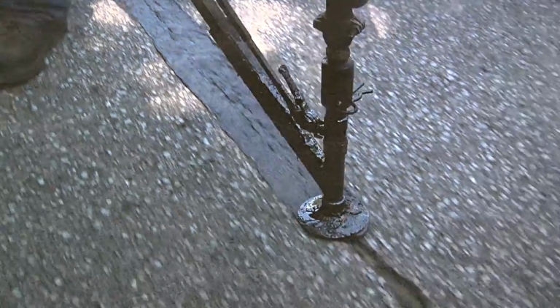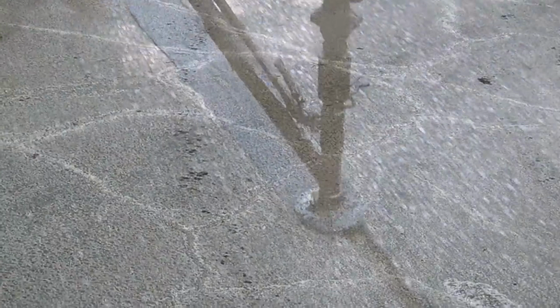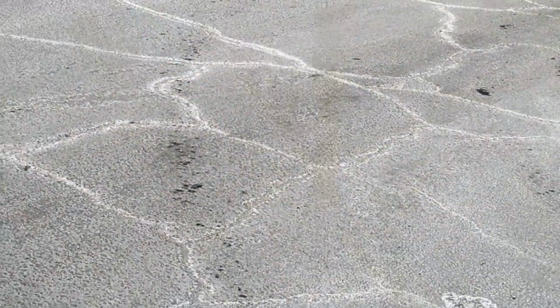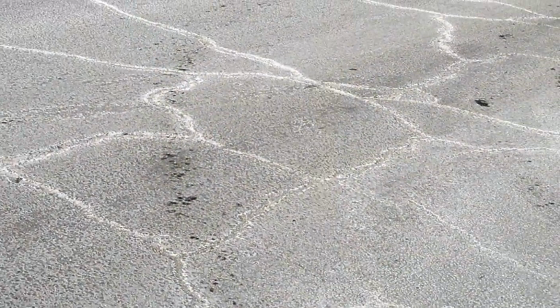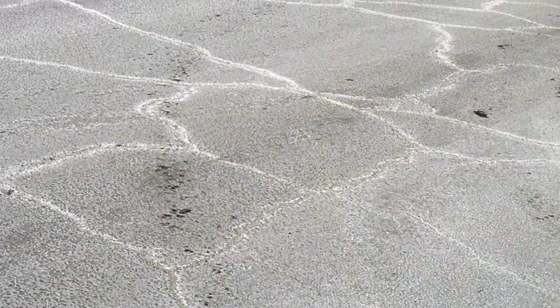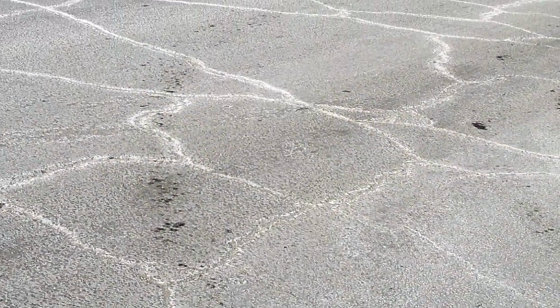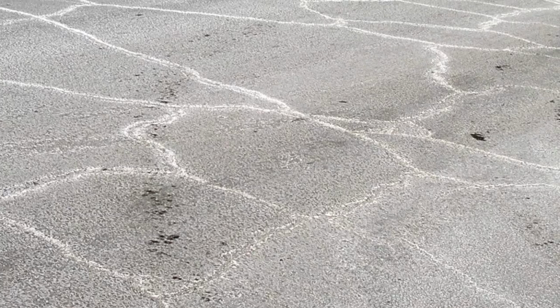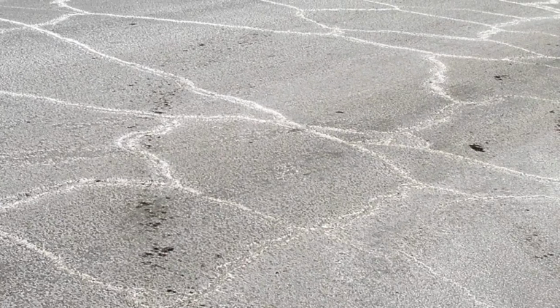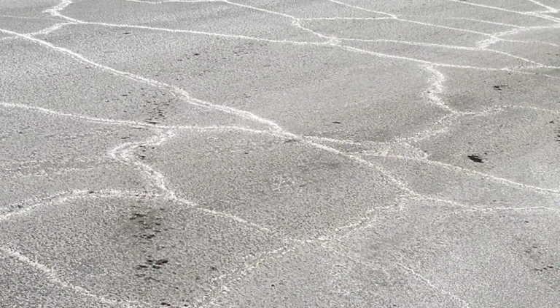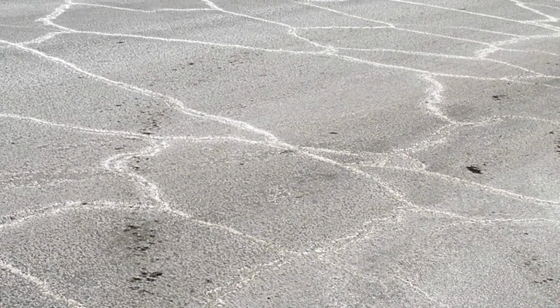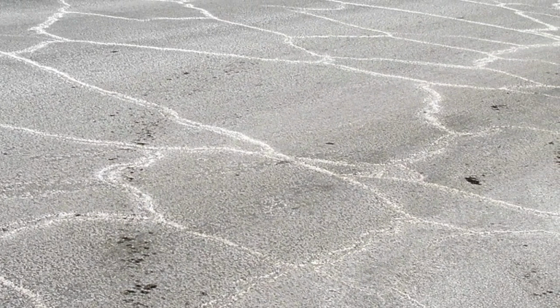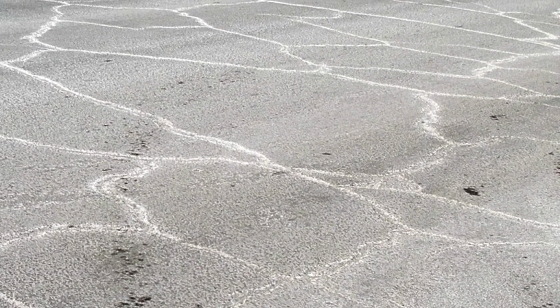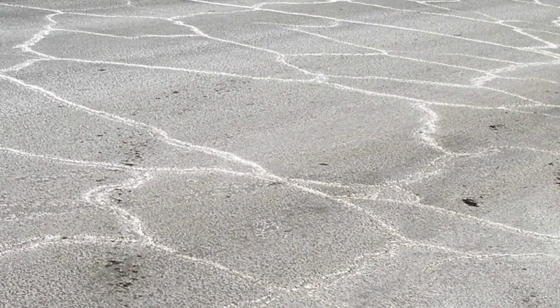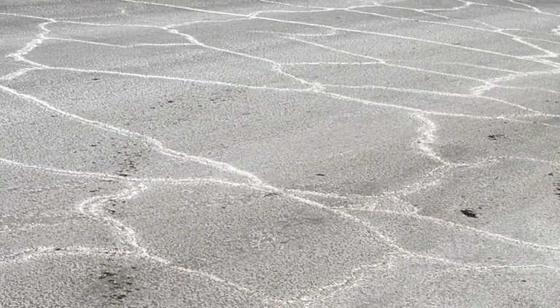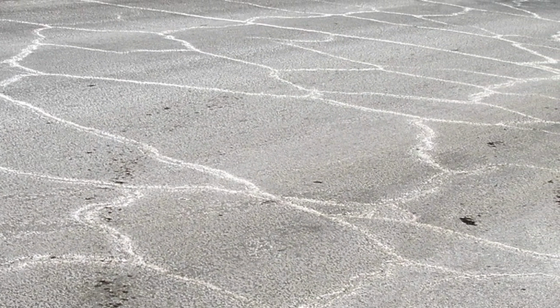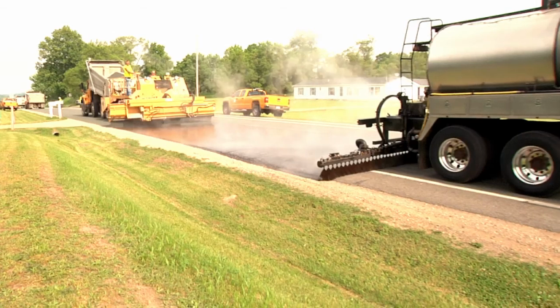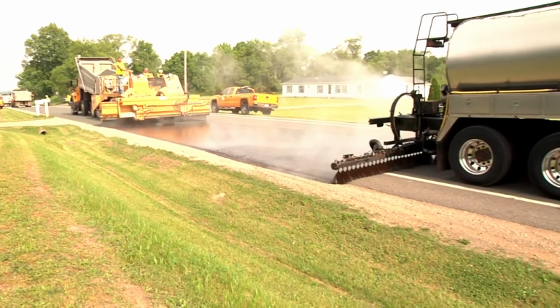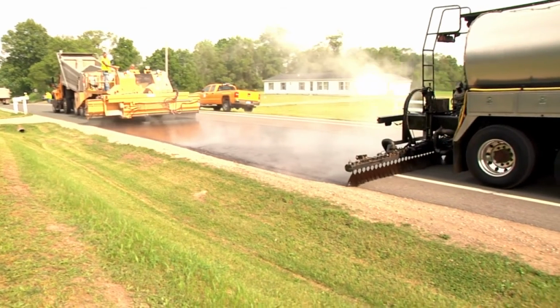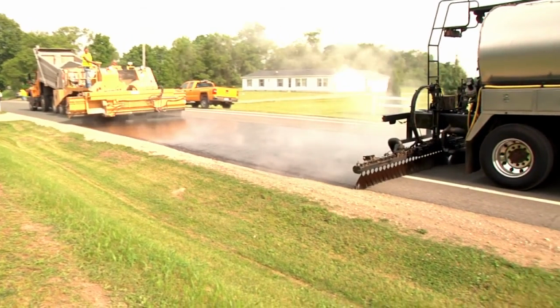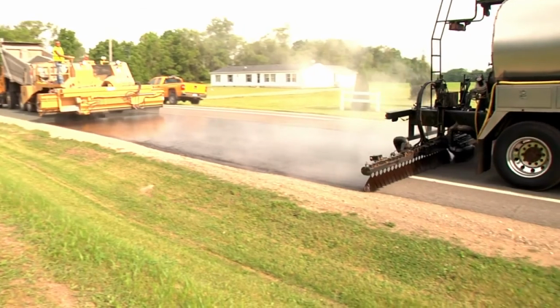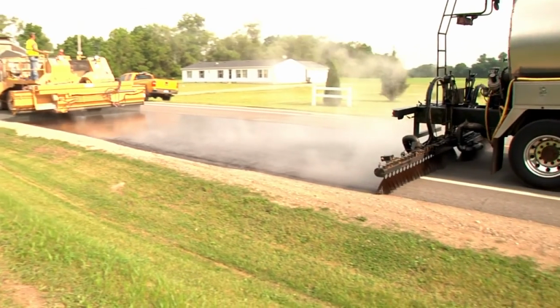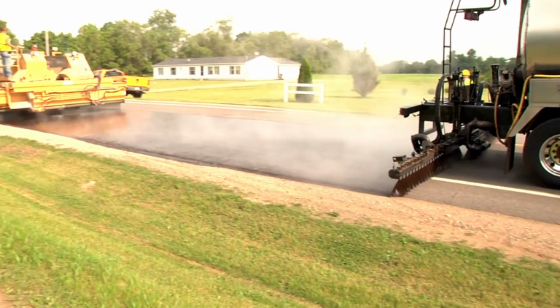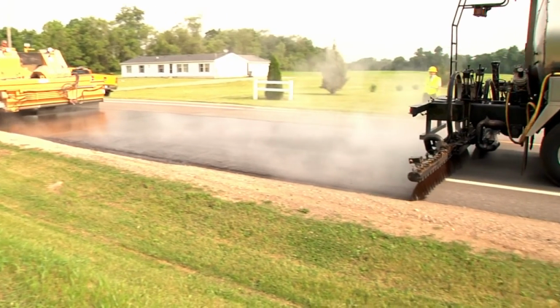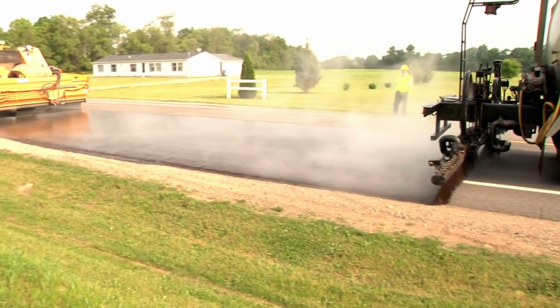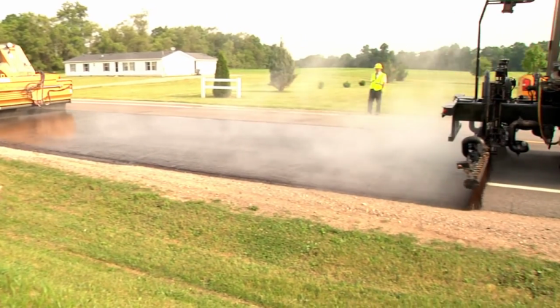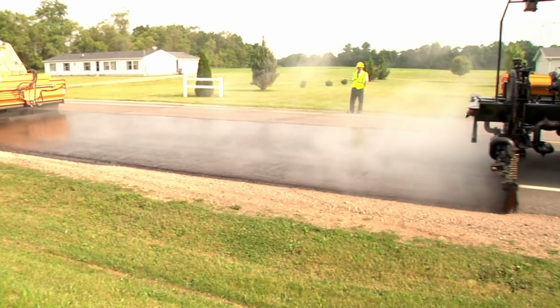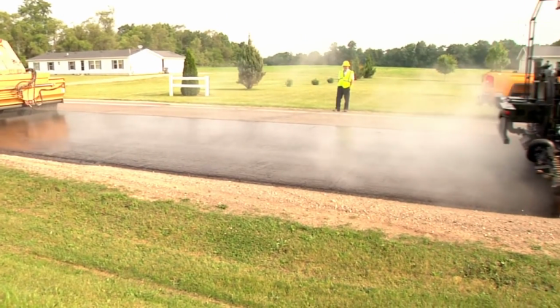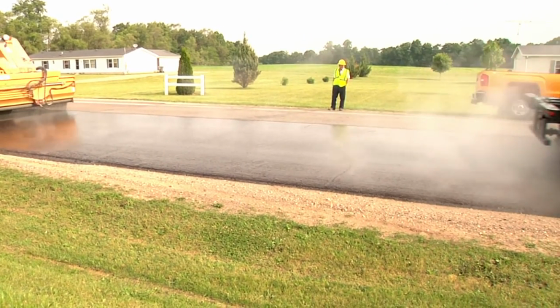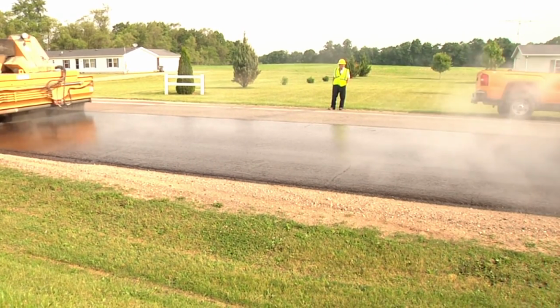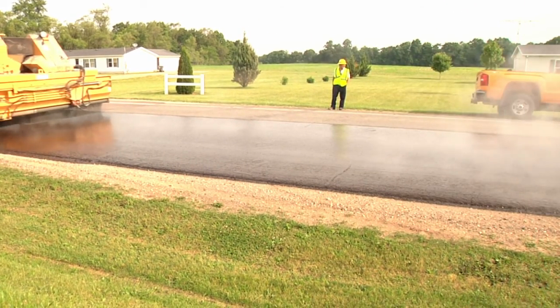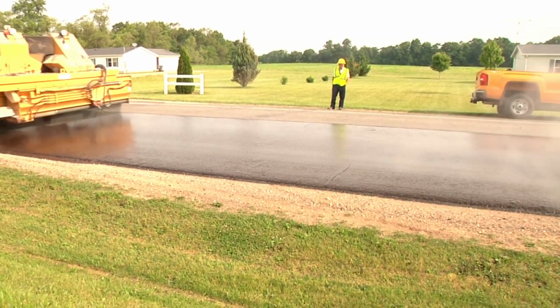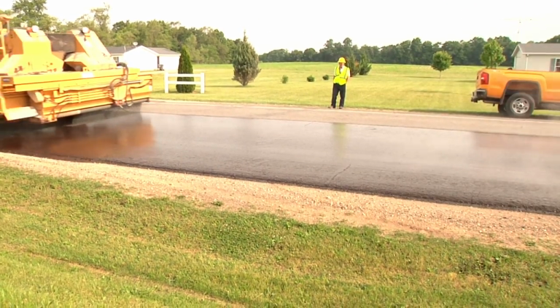Some pavements may exhibit too many small cracks to address individually. In this case, a thin surface treatment such as a chip seal should be used to seal up the entire pavement and alleviate the potholes.